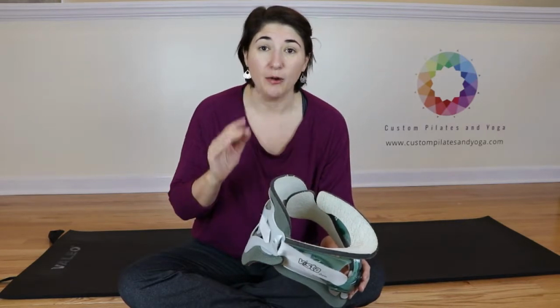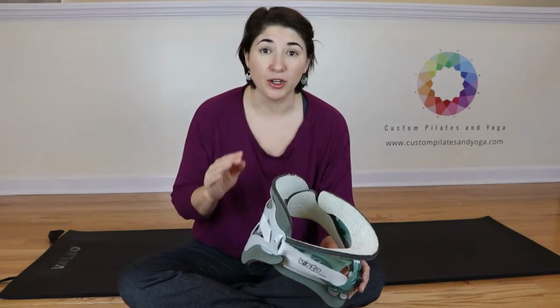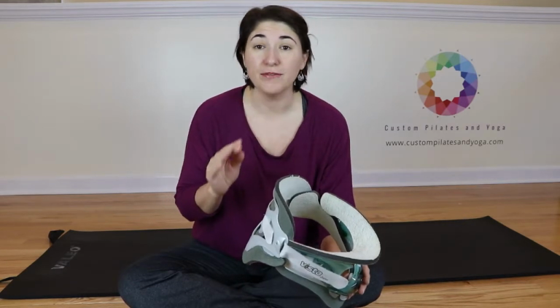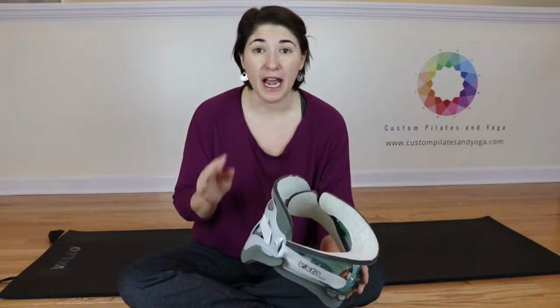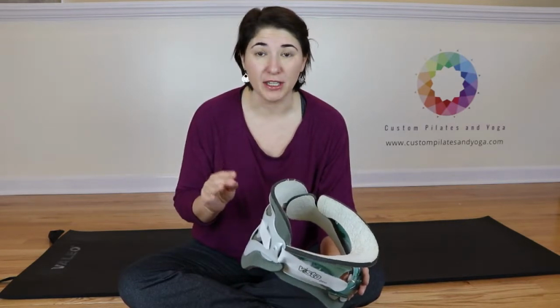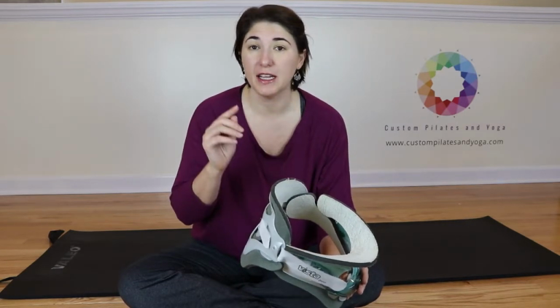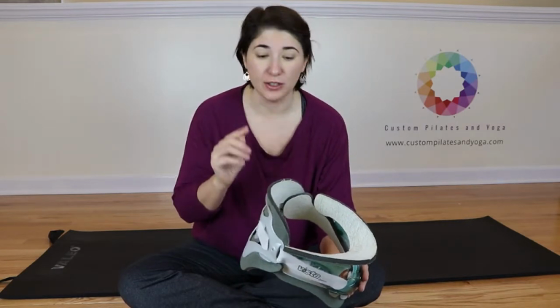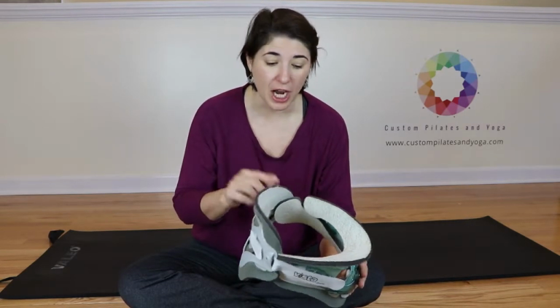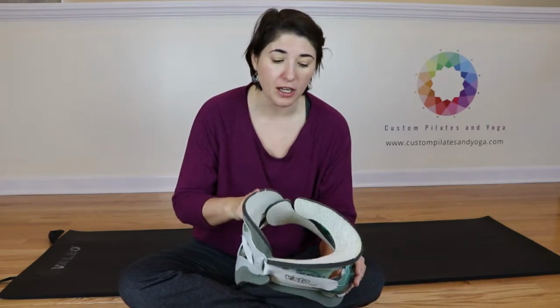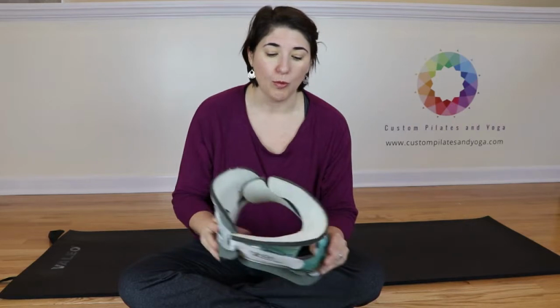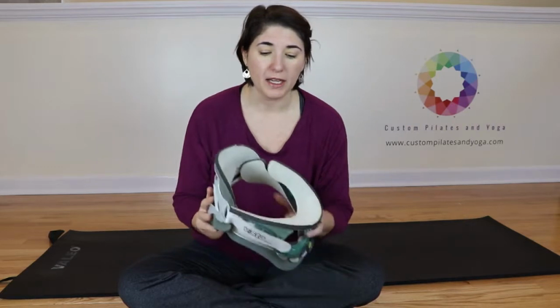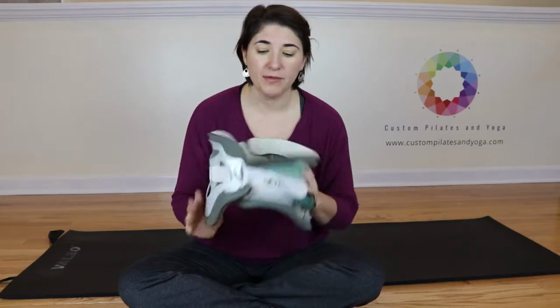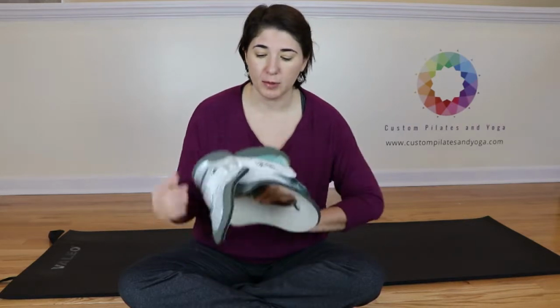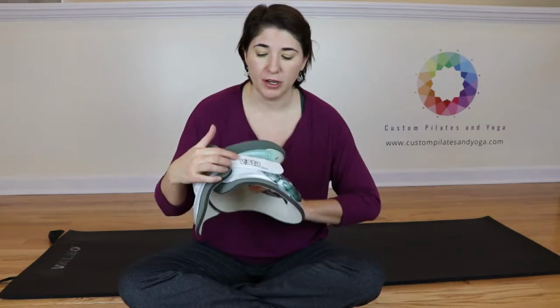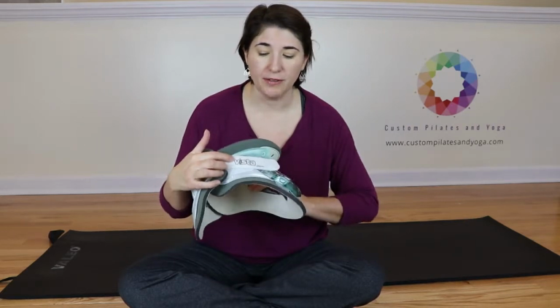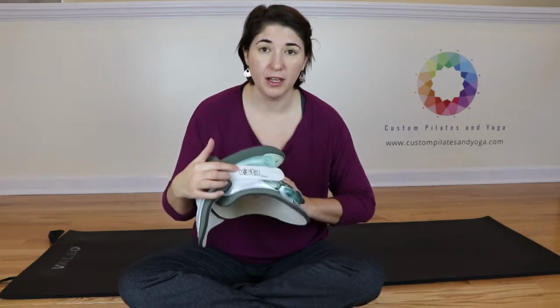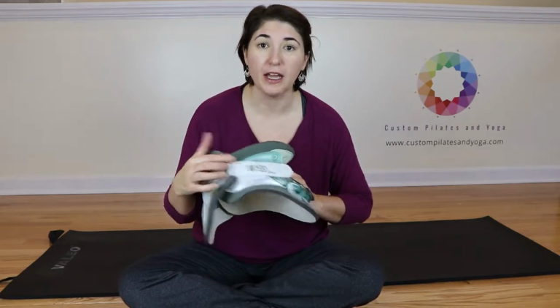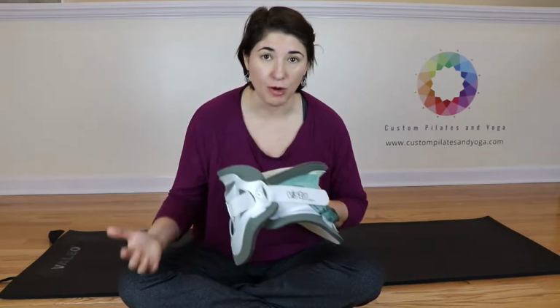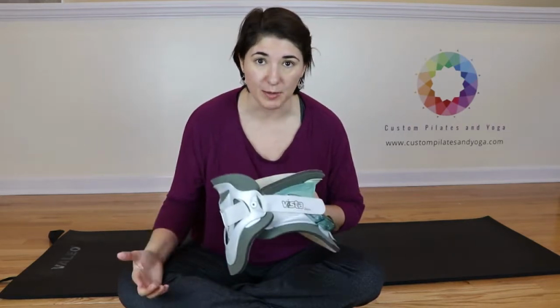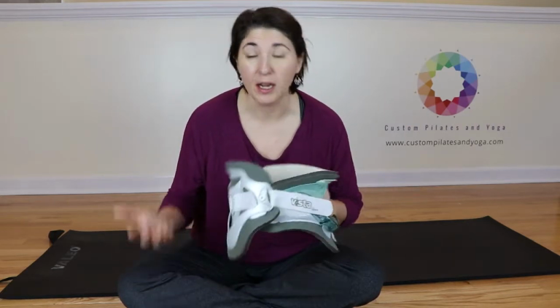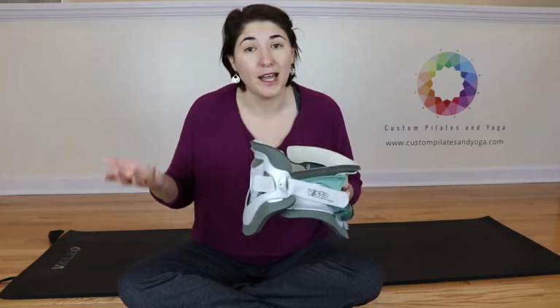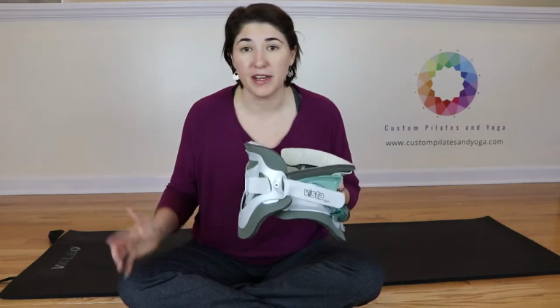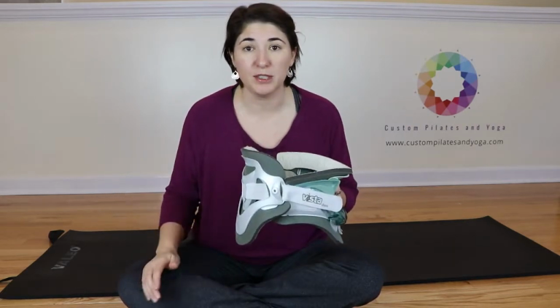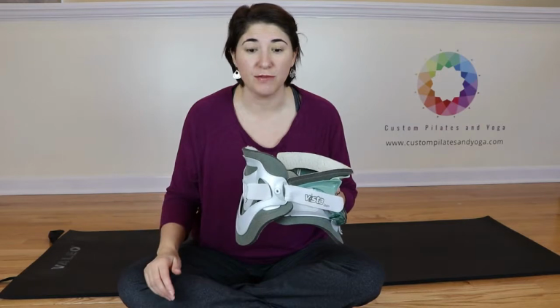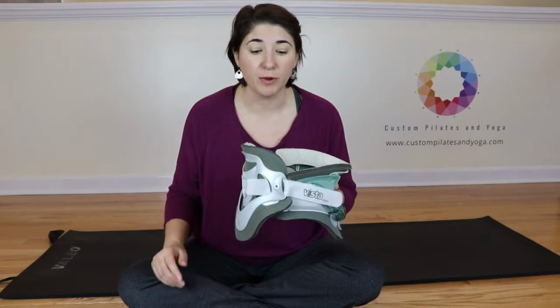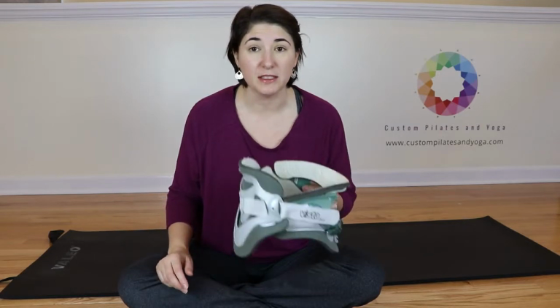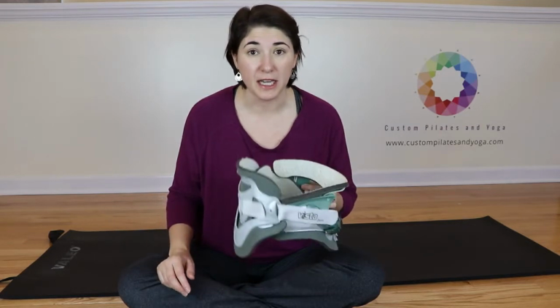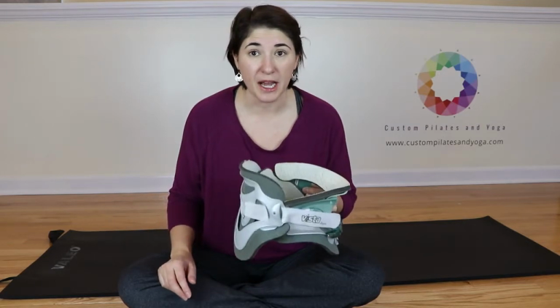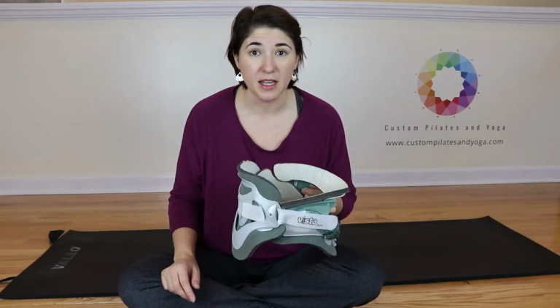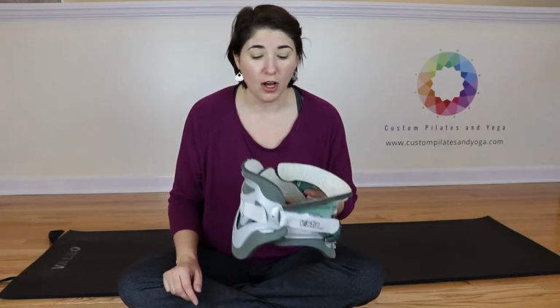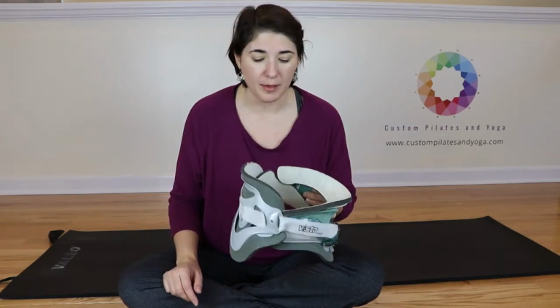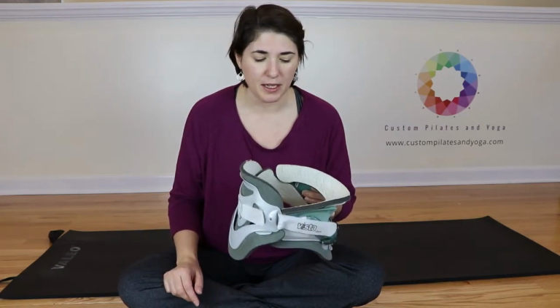However, if they haven't, check what kind of neck brace you have and go on Amazon. Lots of times you can find replacement neck pads on Amazon.